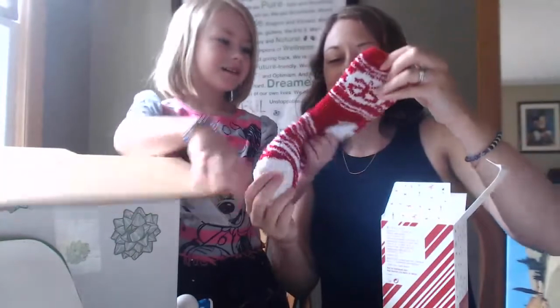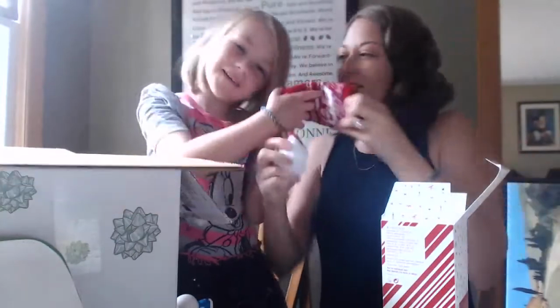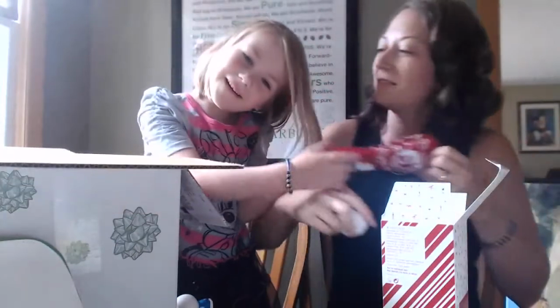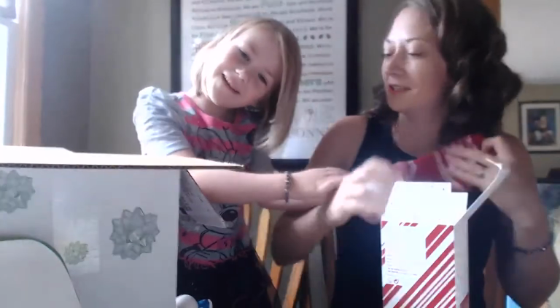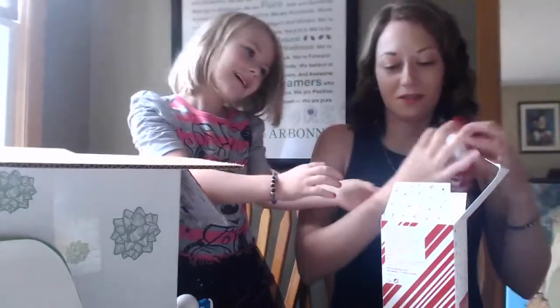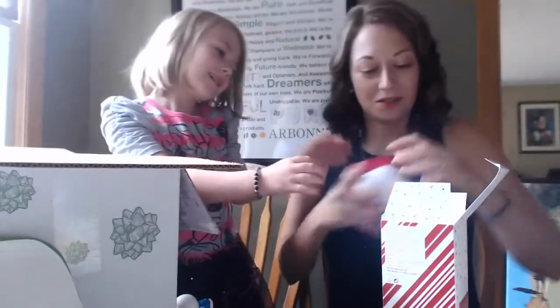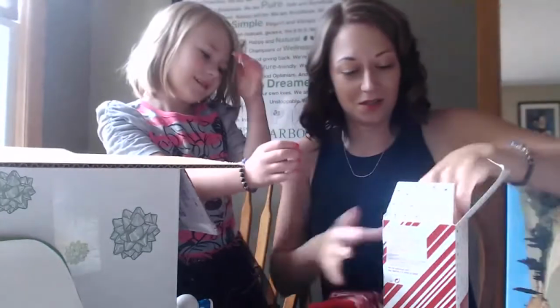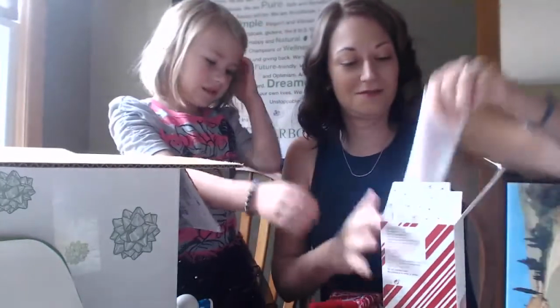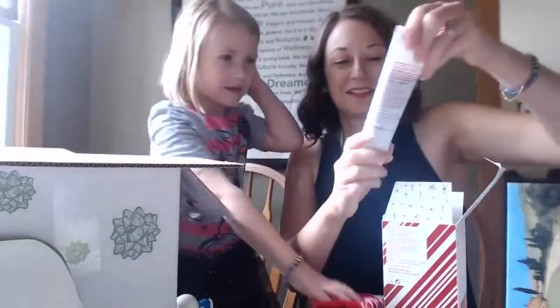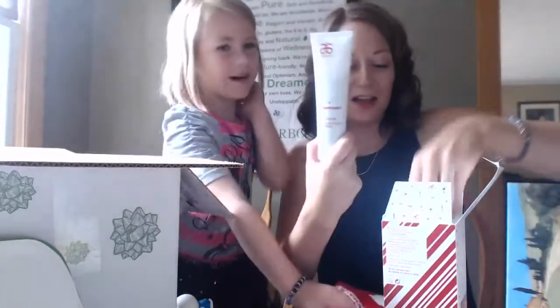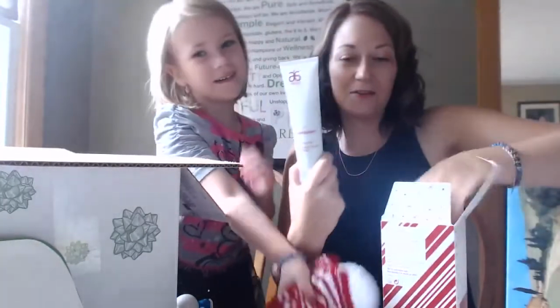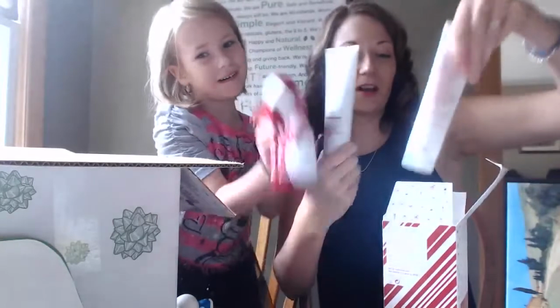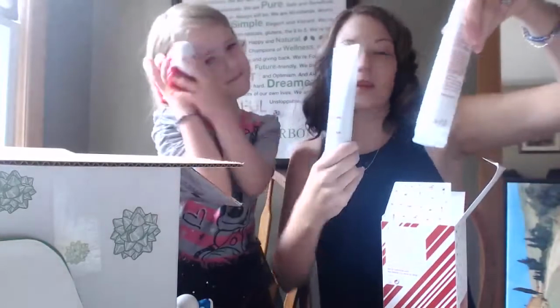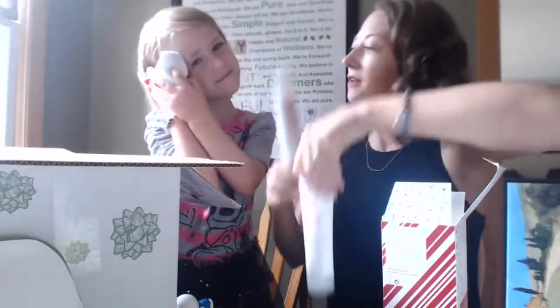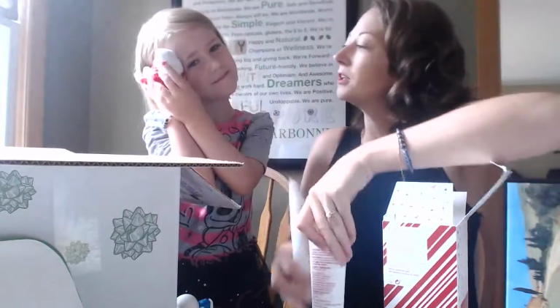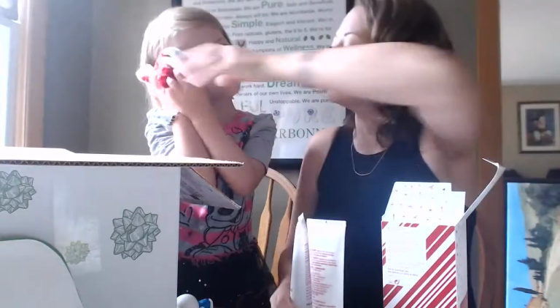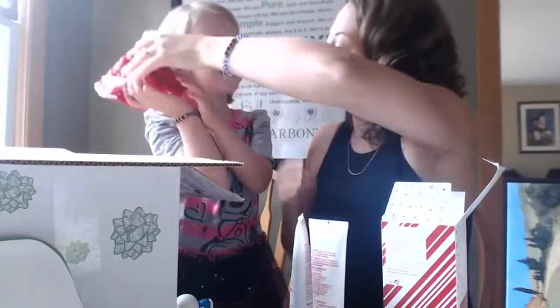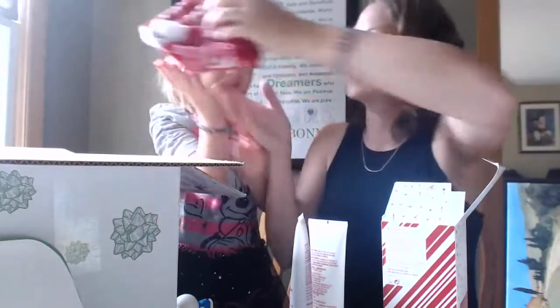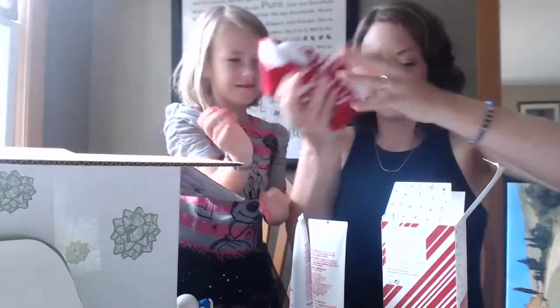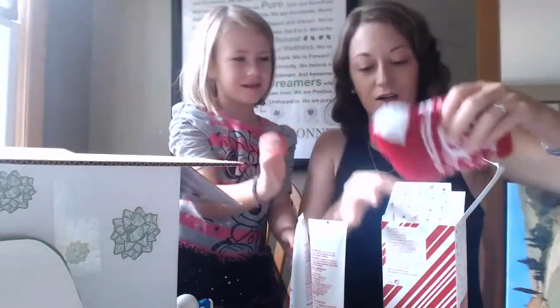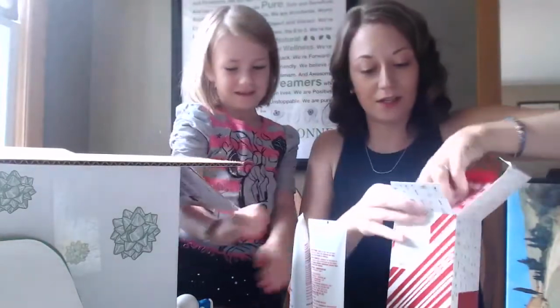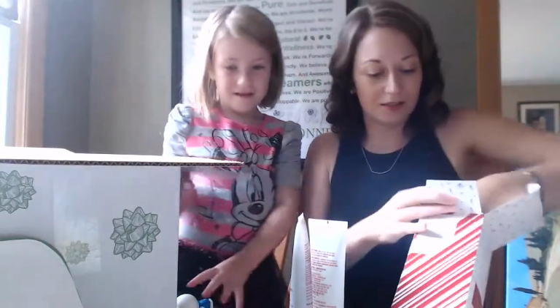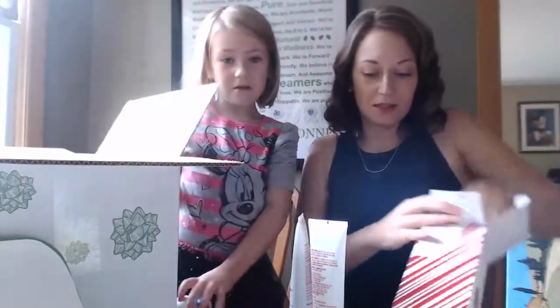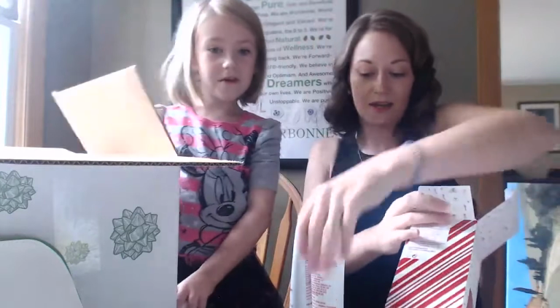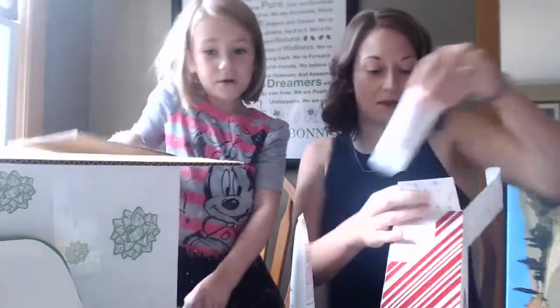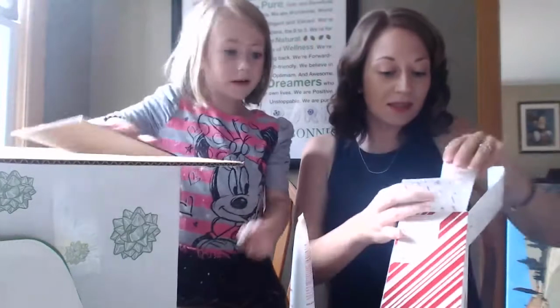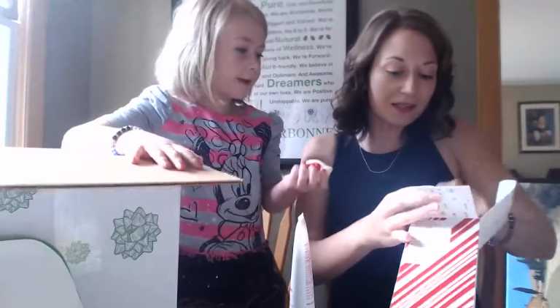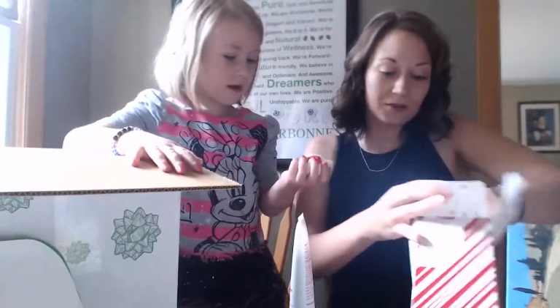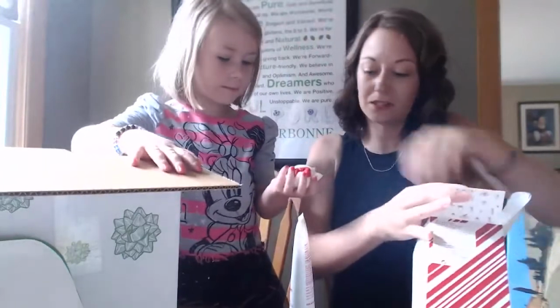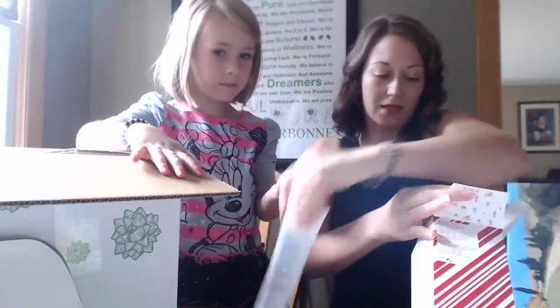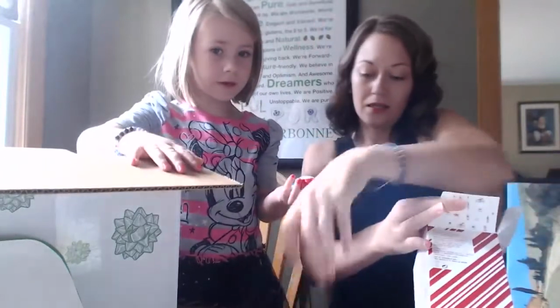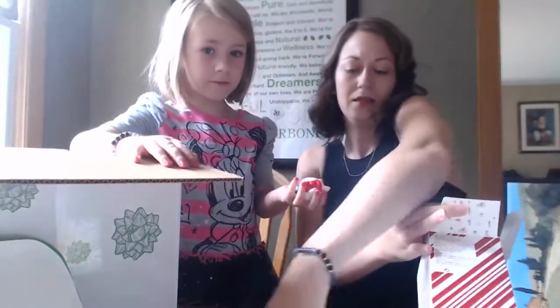There are really soft socks, and foot scrub and foot cream. They're so cute — that is an amazing gift for somebody.